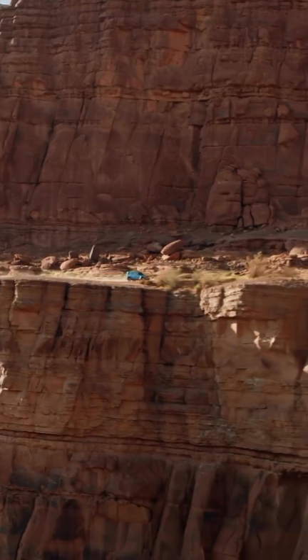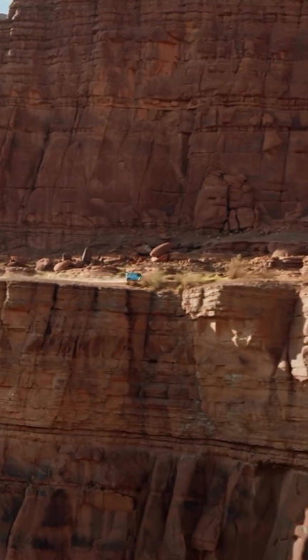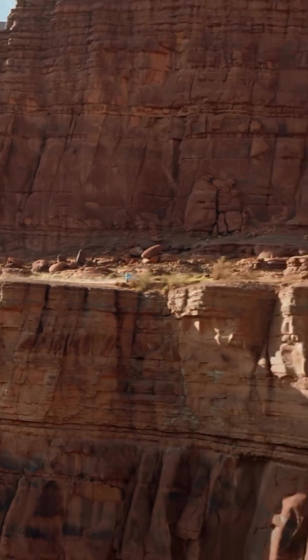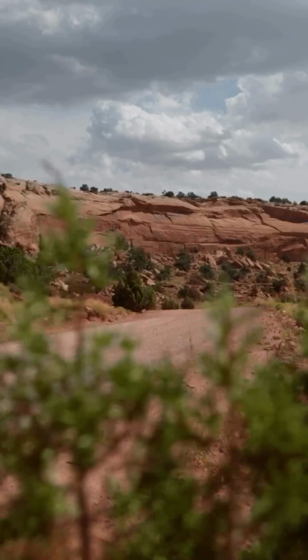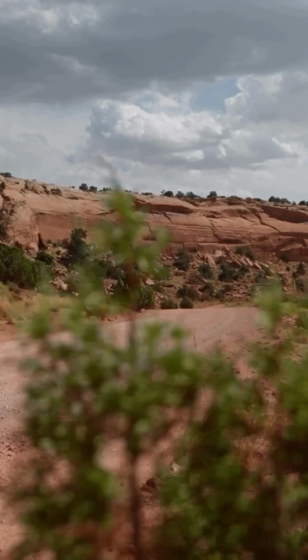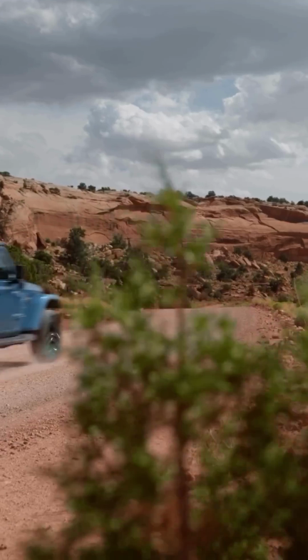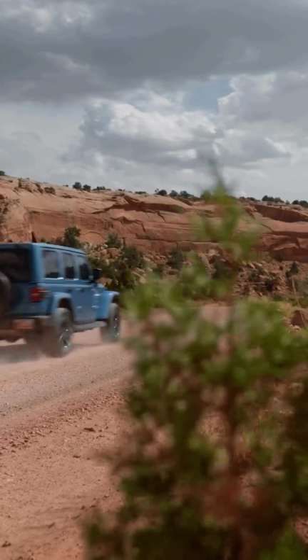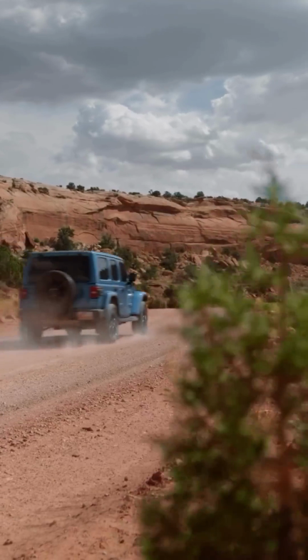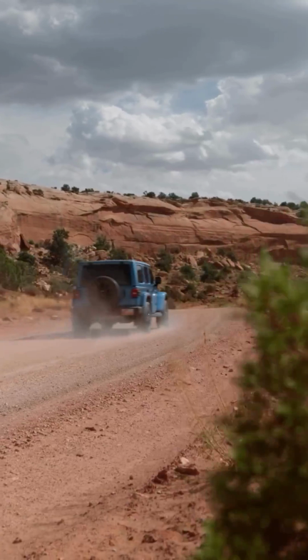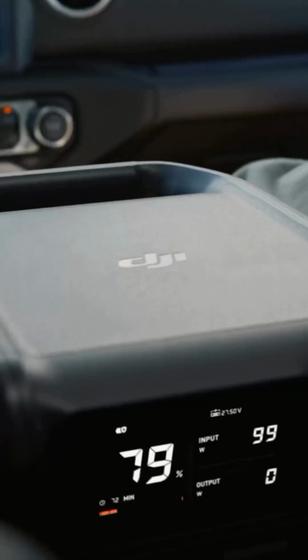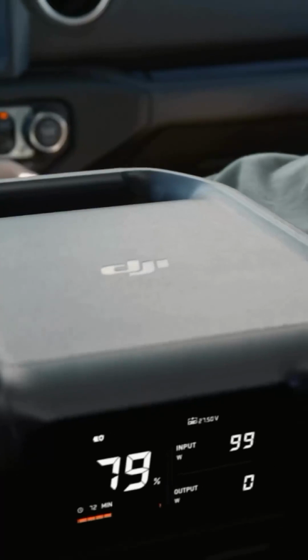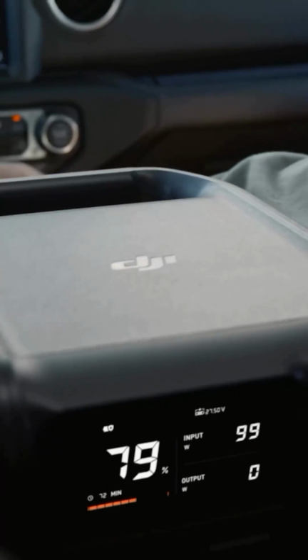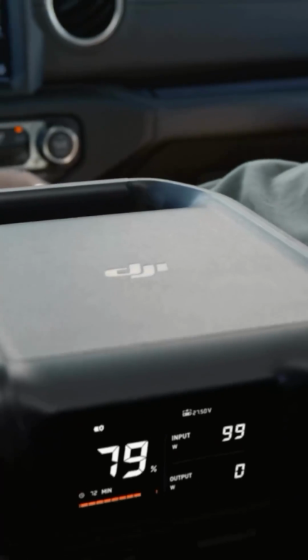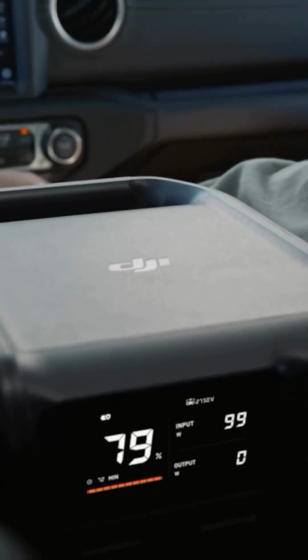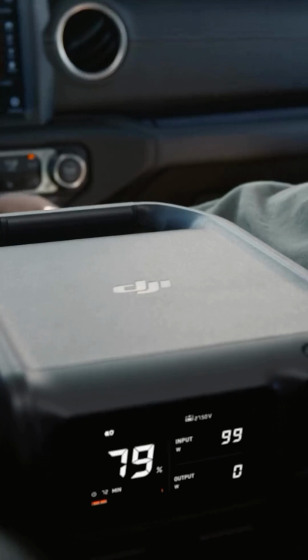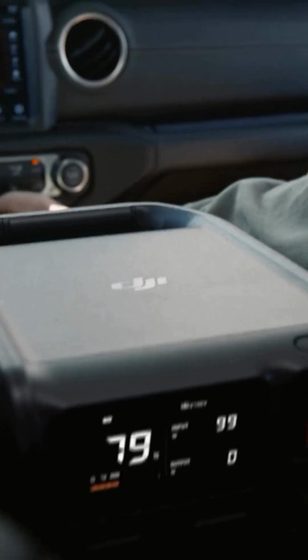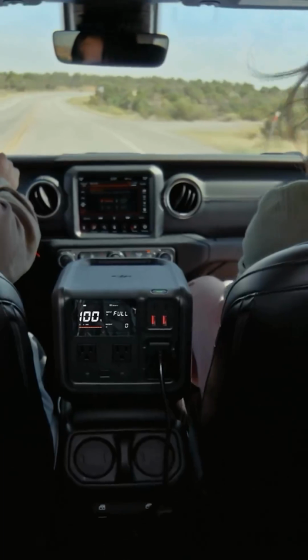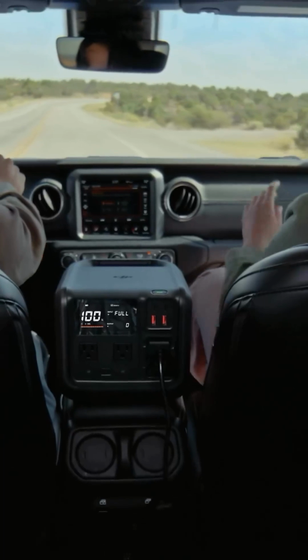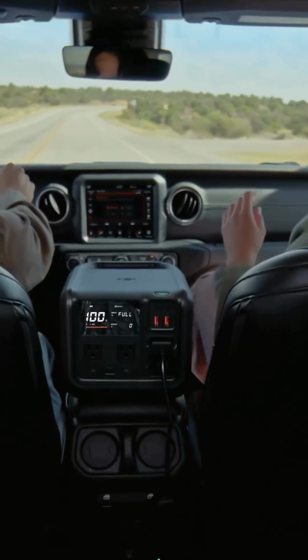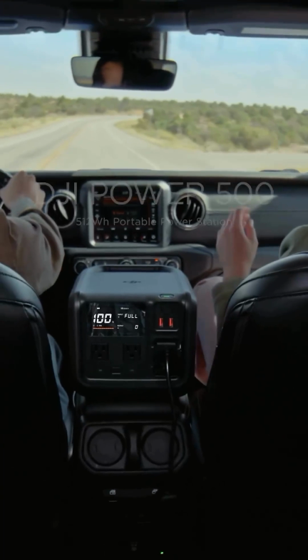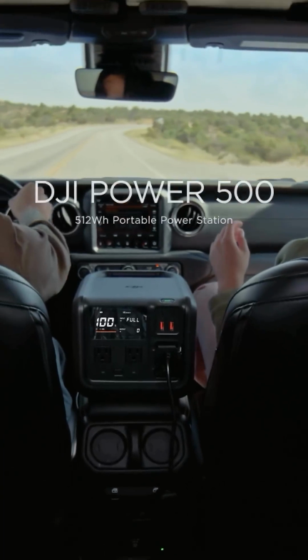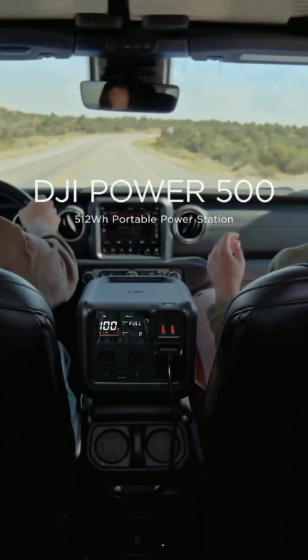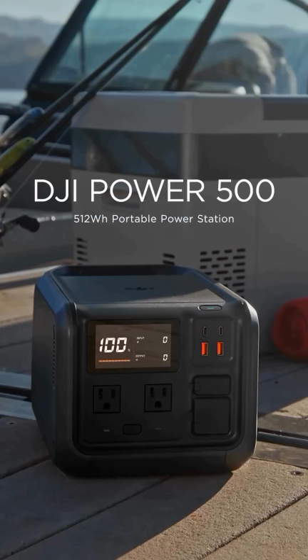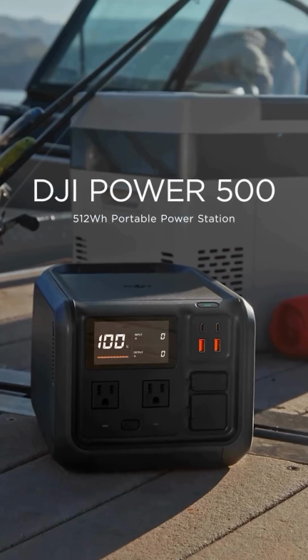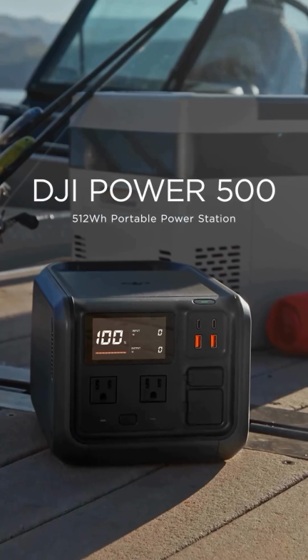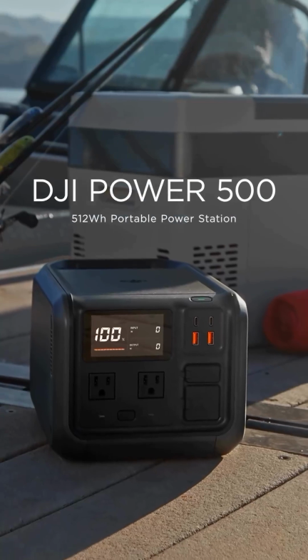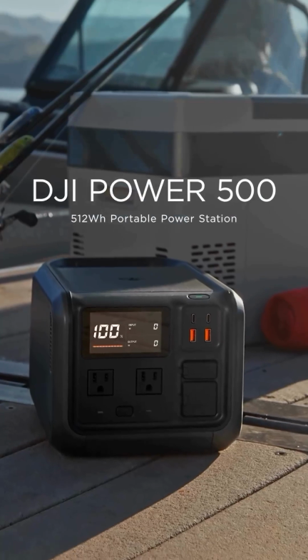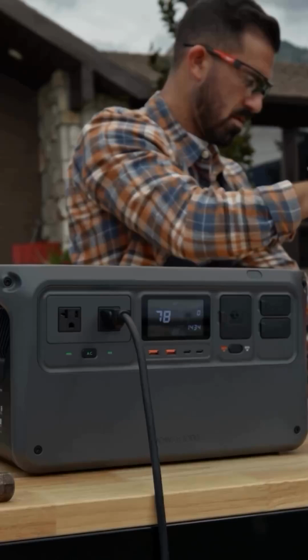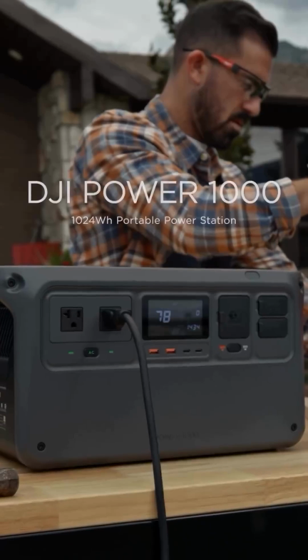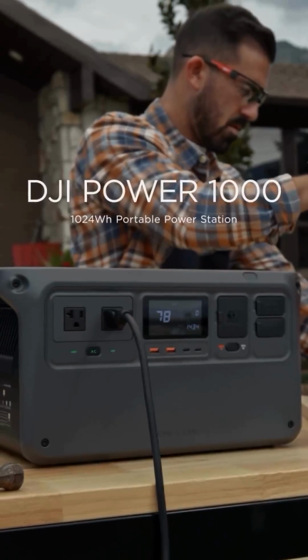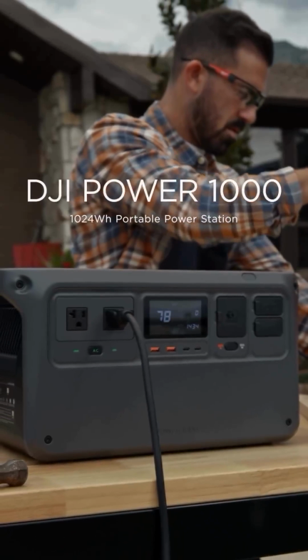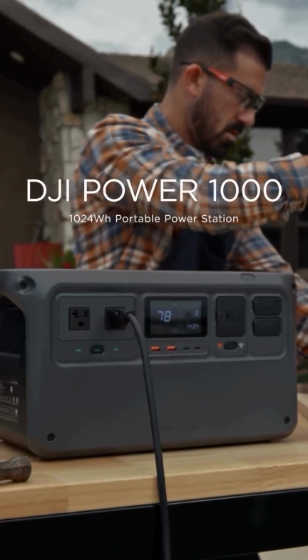Any journey can become something extraordinary with the ride's Sidekick. Introducing DJI Power 500 and Power 1000.